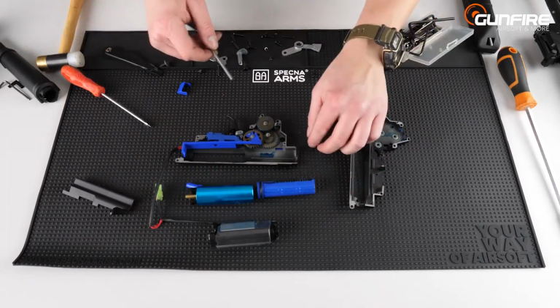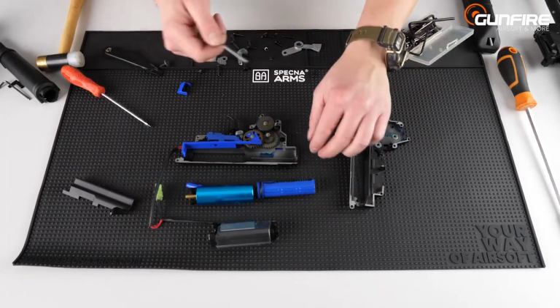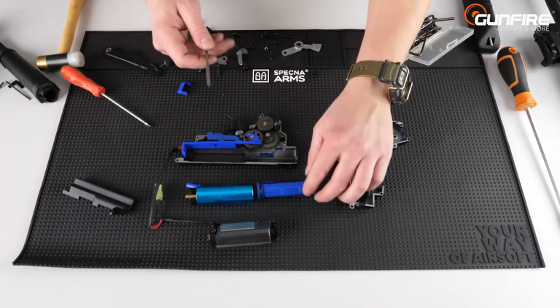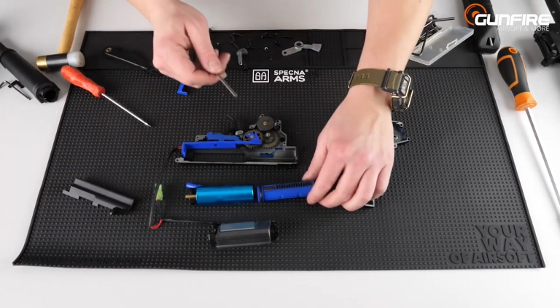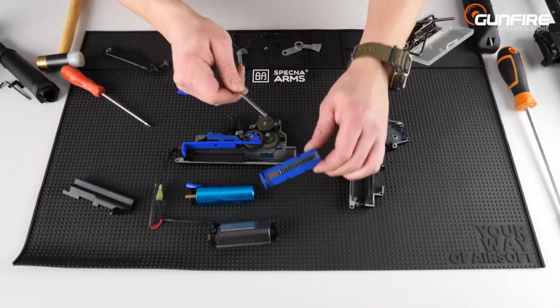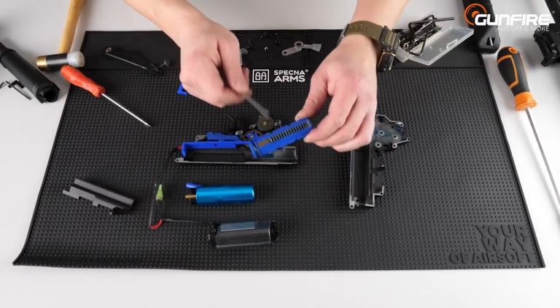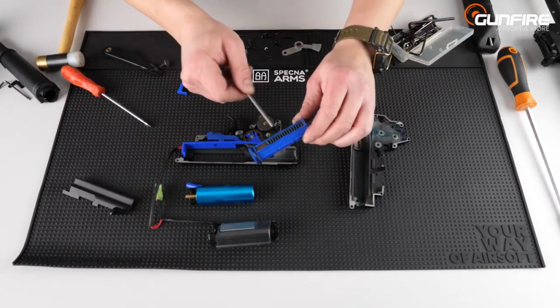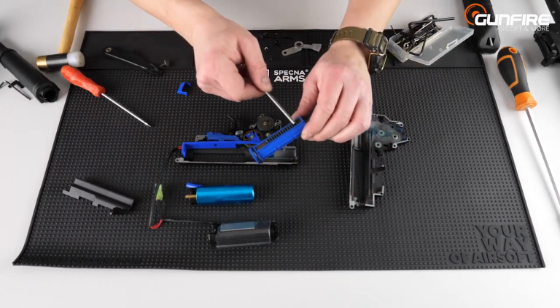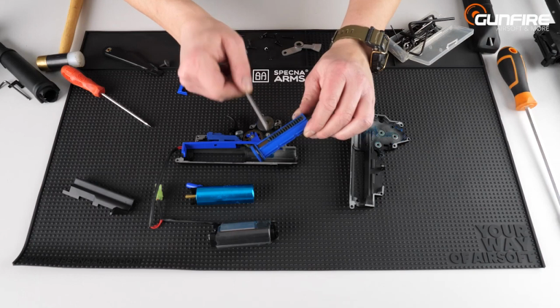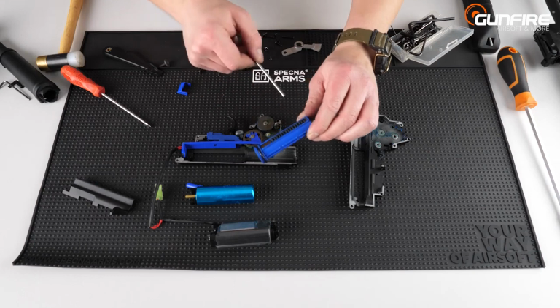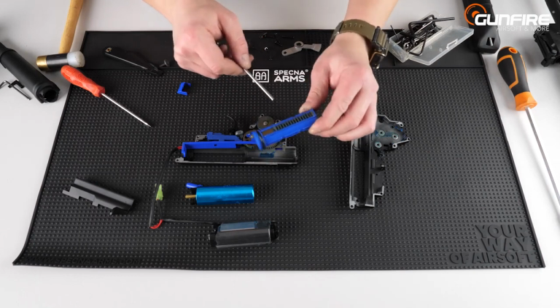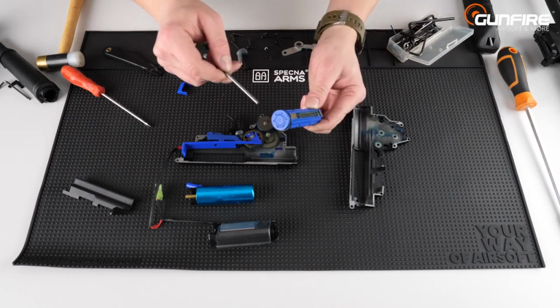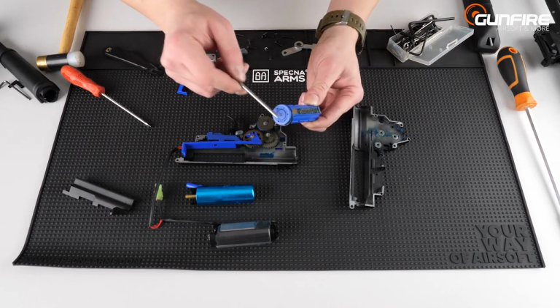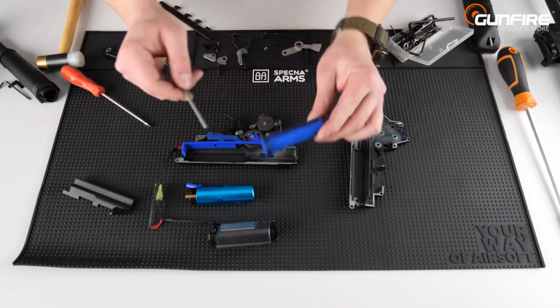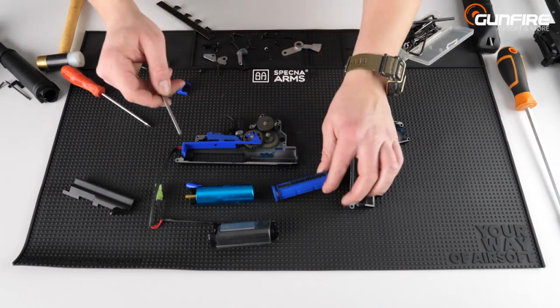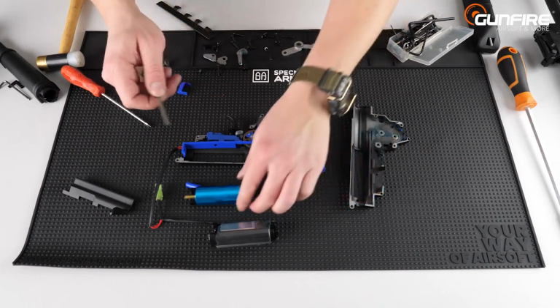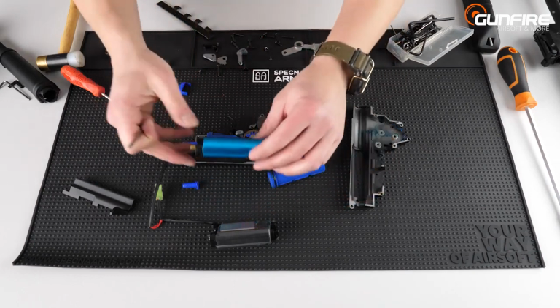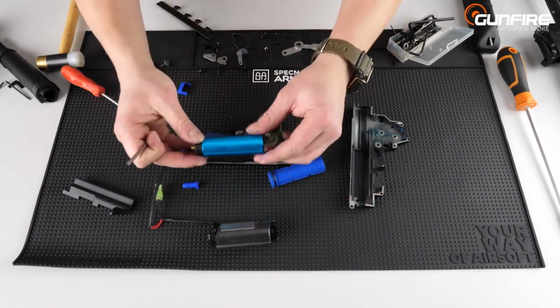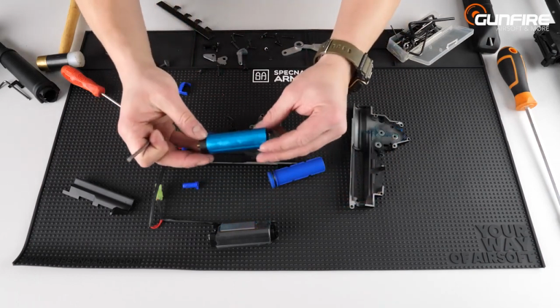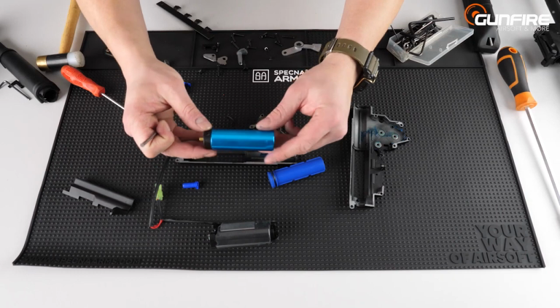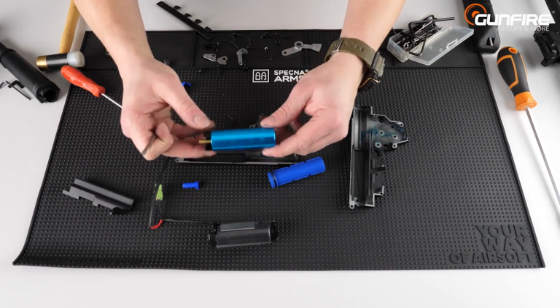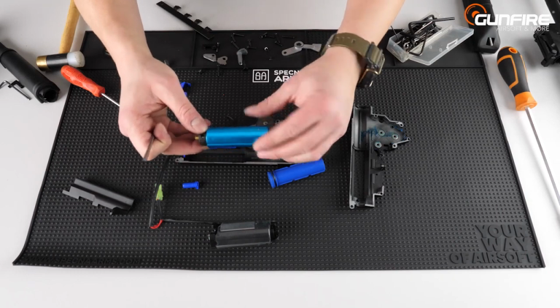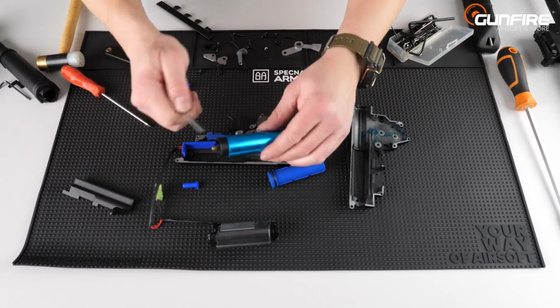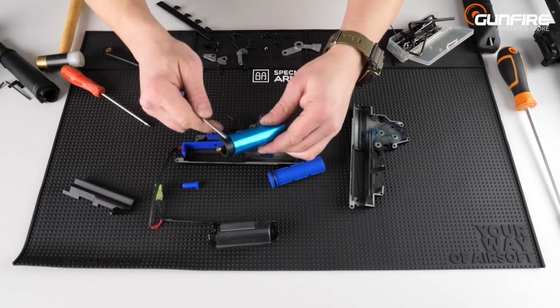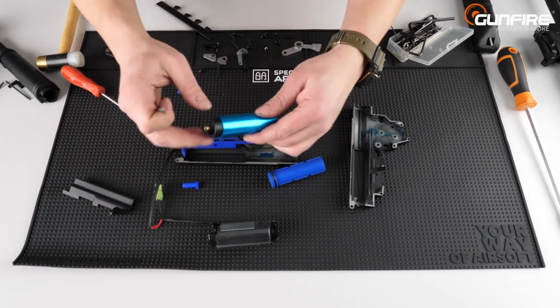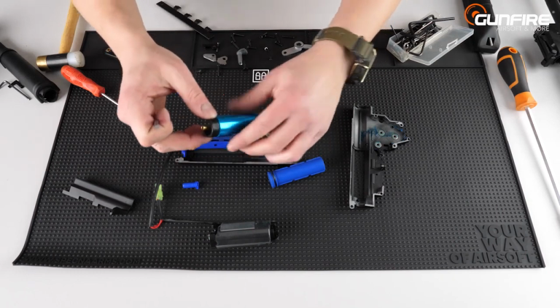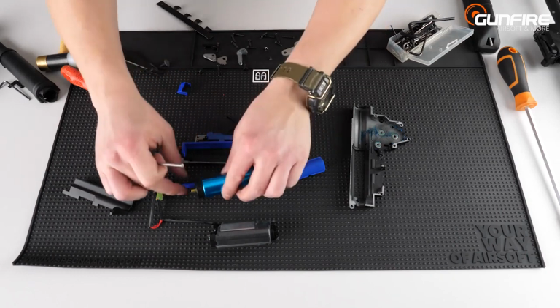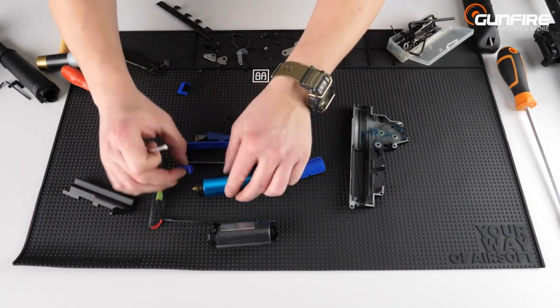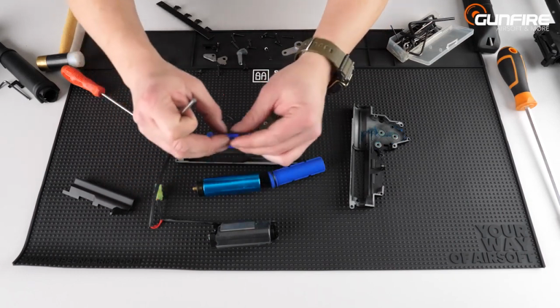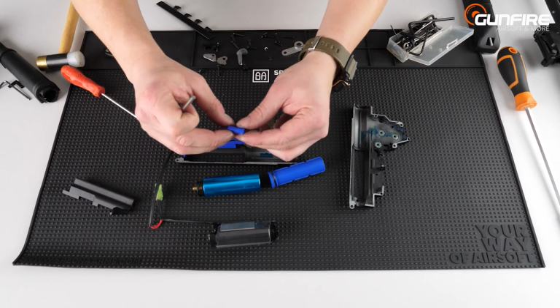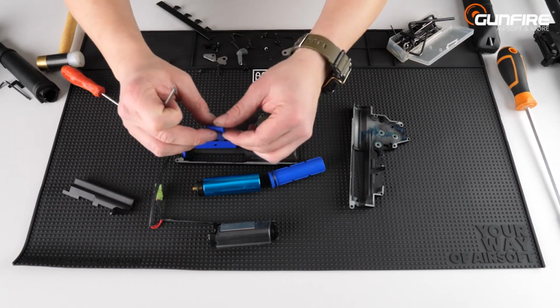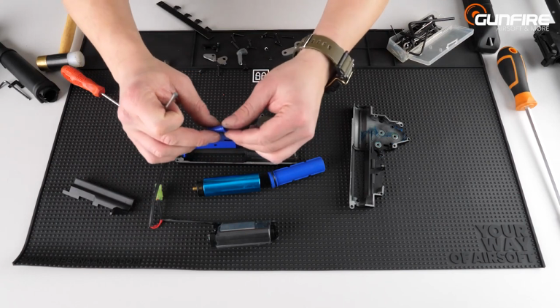Let's start with my favorite part — the piston. All the teeth are made of steel, polymer piston head, cylinder made of aluminum, it is a zero-type cylinder, cylinder head made of polymer, and also the nozzle is made of polymer.